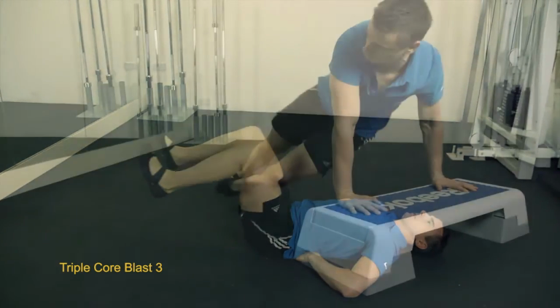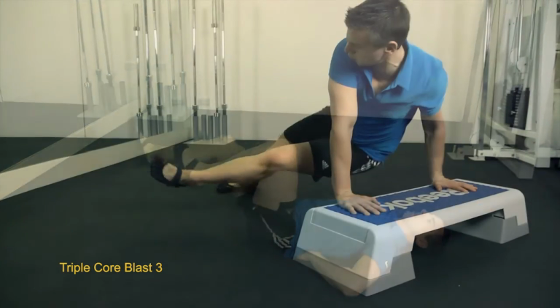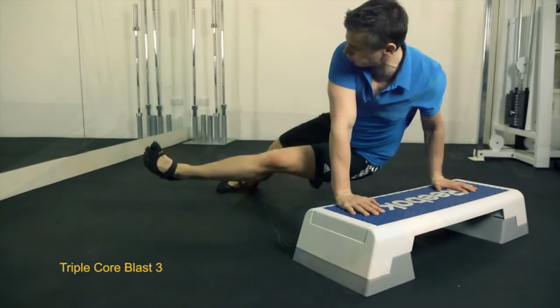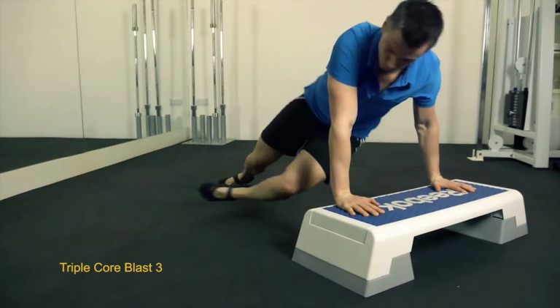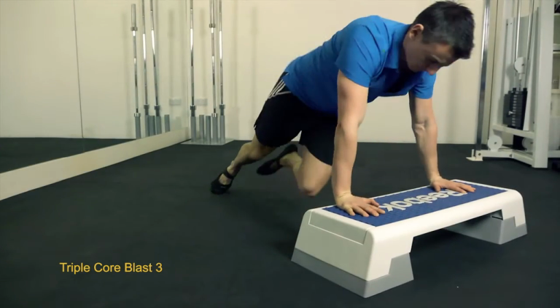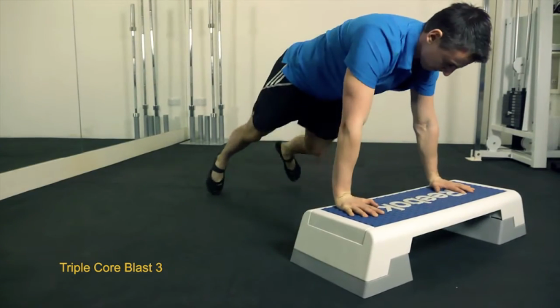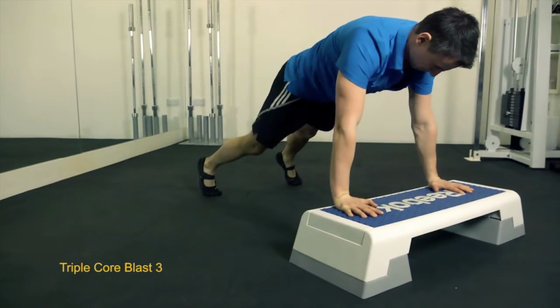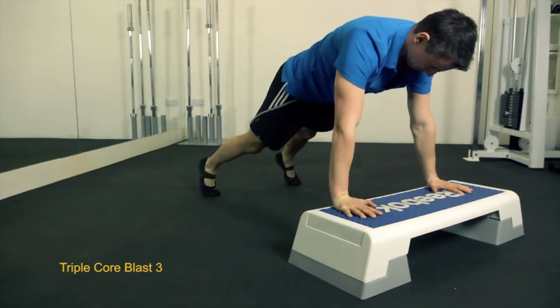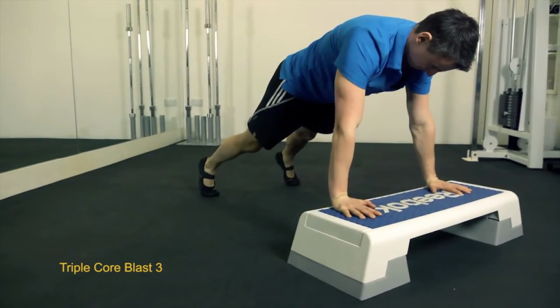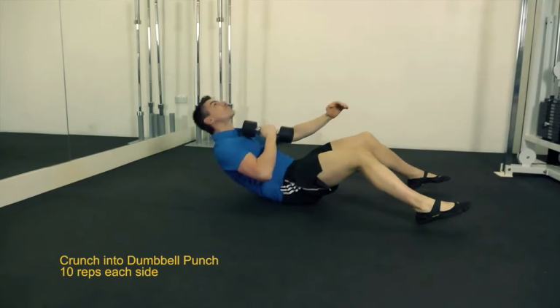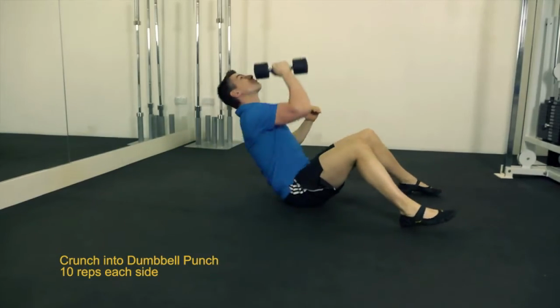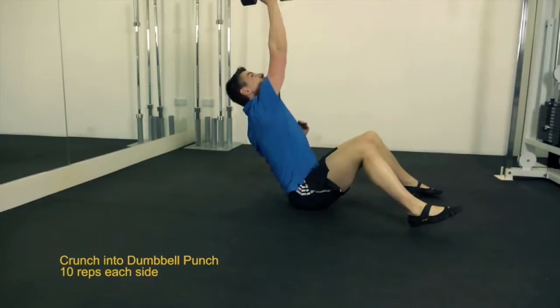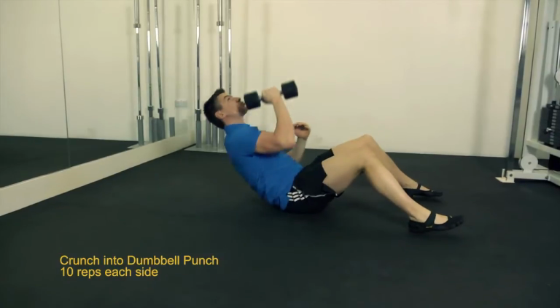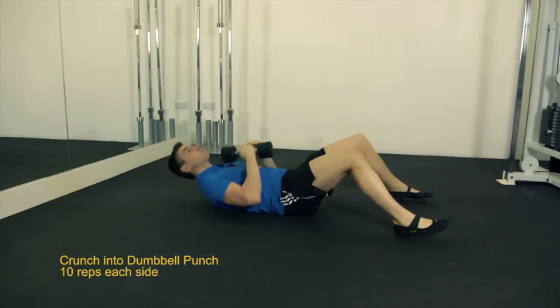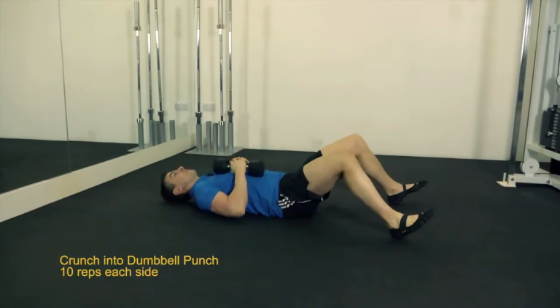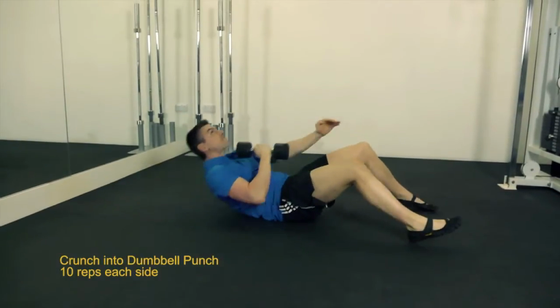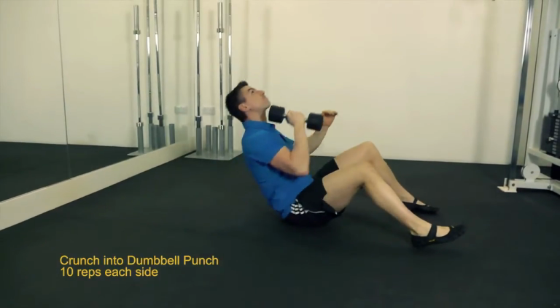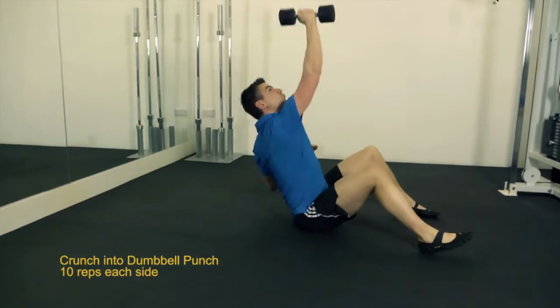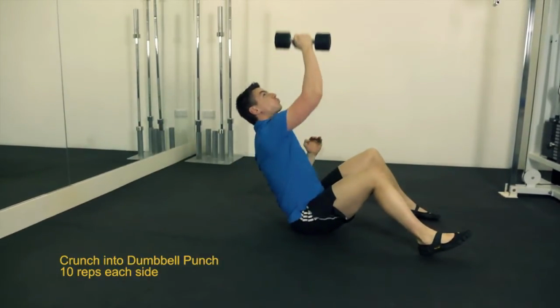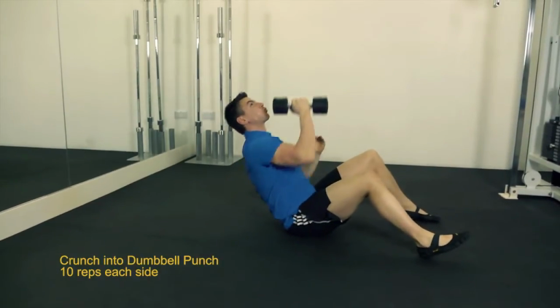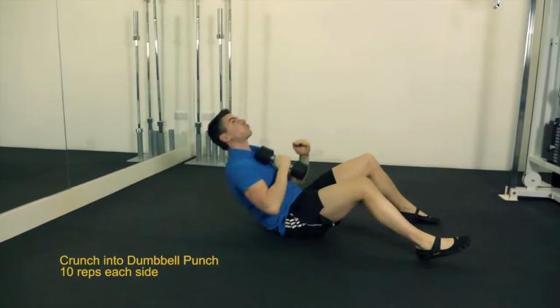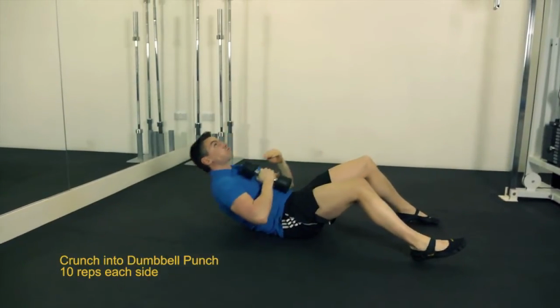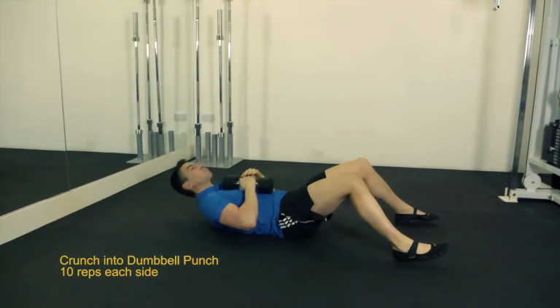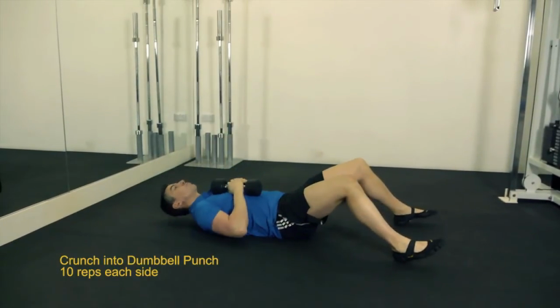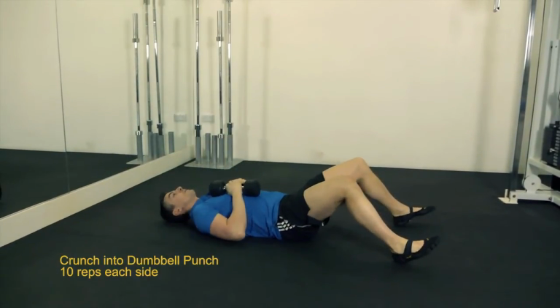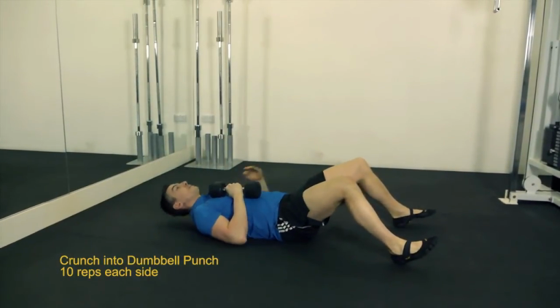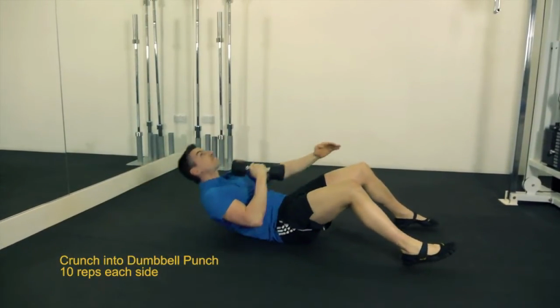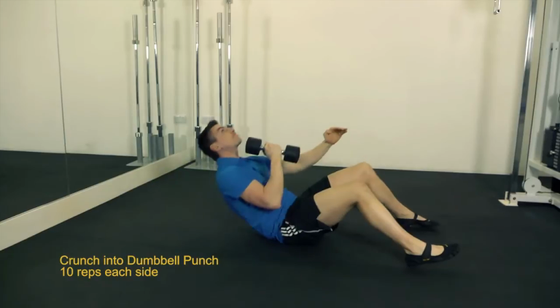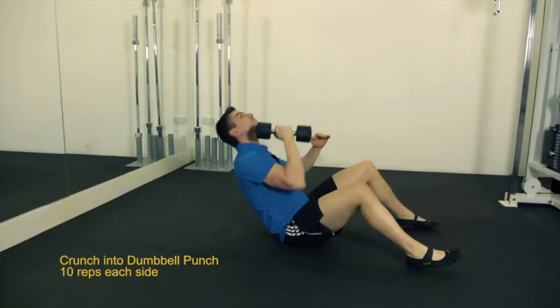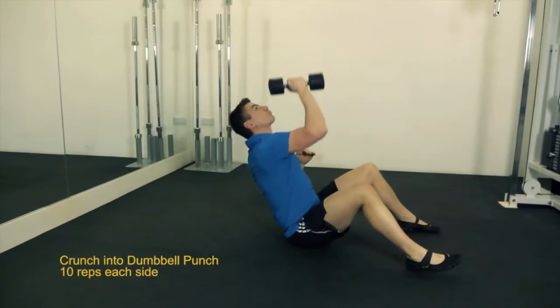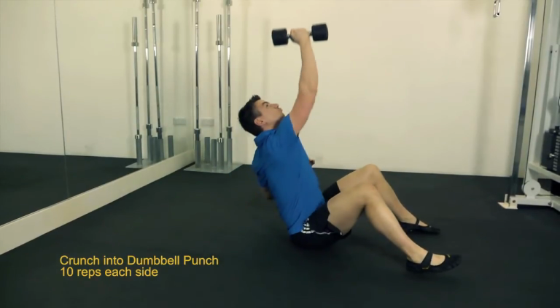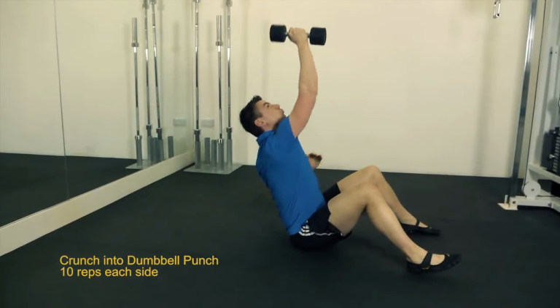Start with the 6kg Dumbbell Crunch and Punch. Make sure you lead with your chest with the crunch and keep your back straight during the punch. Do half the reps on one arm and half with the other arm.